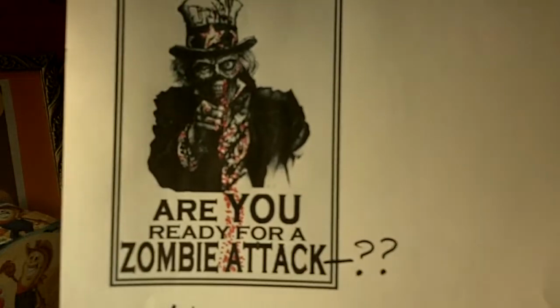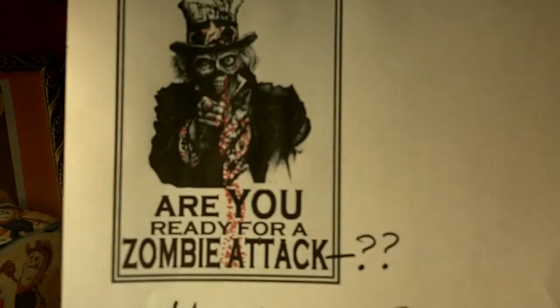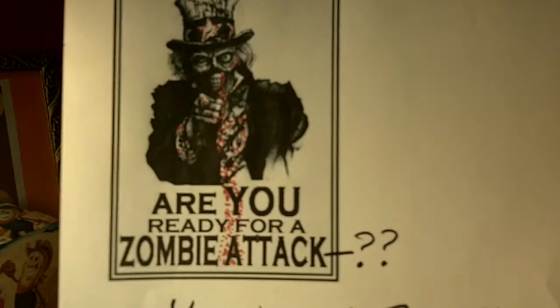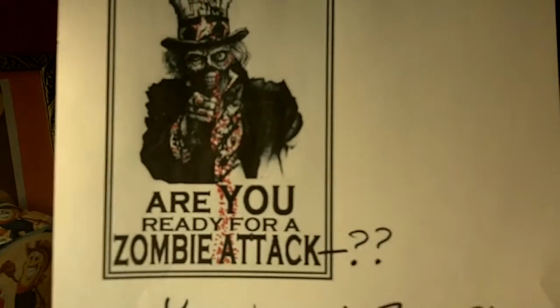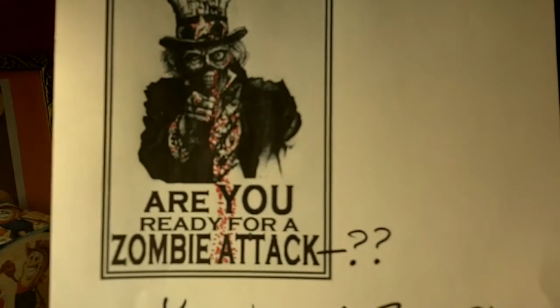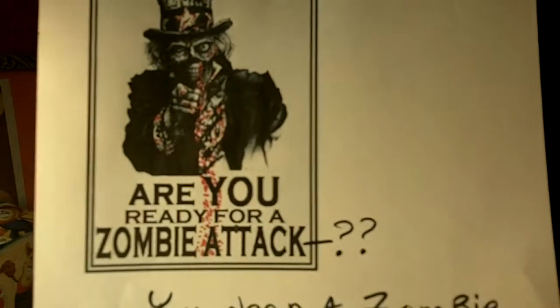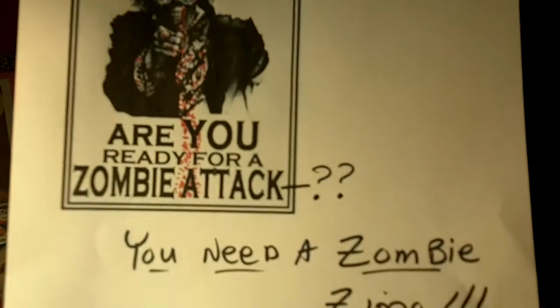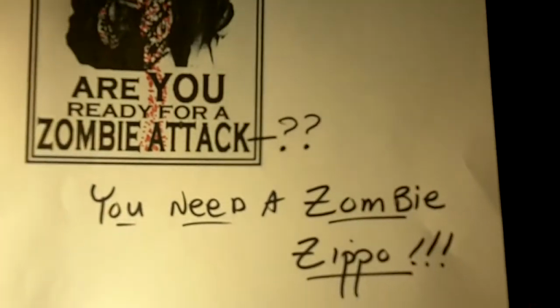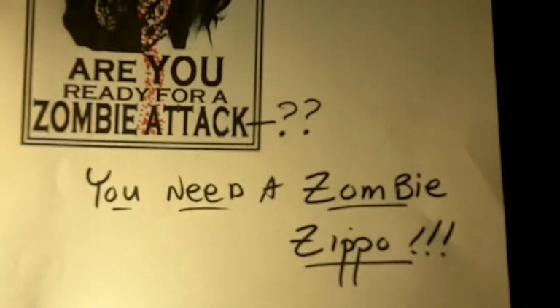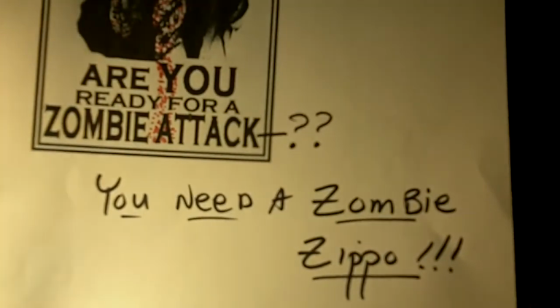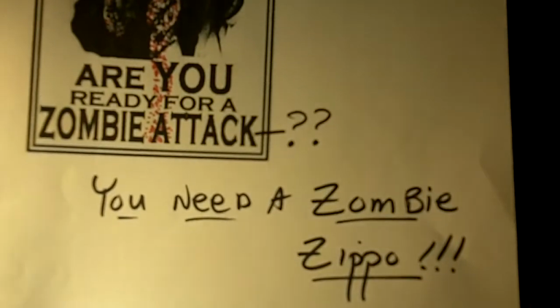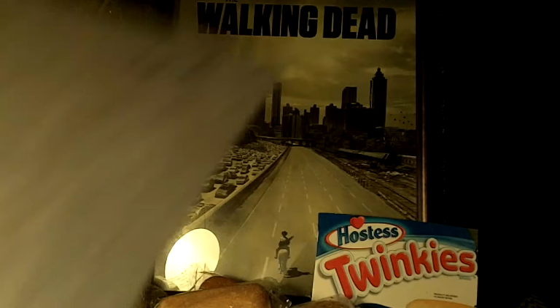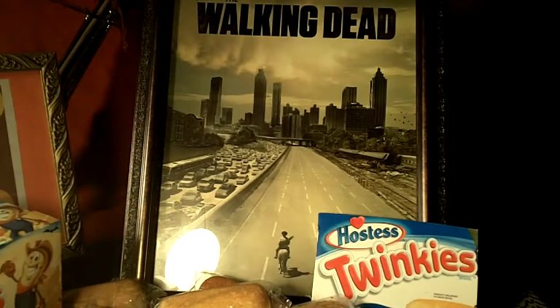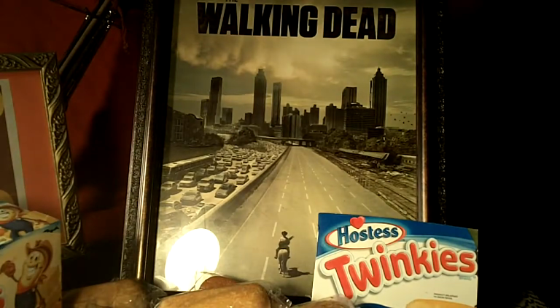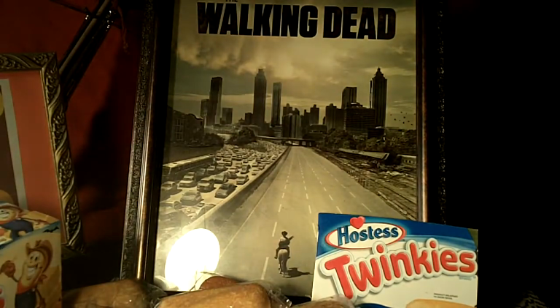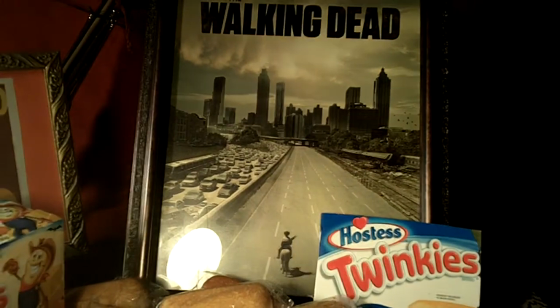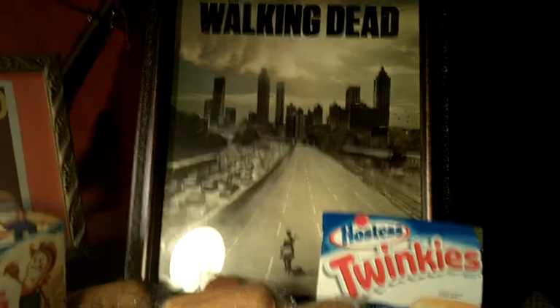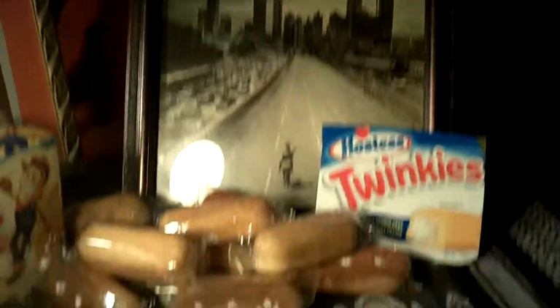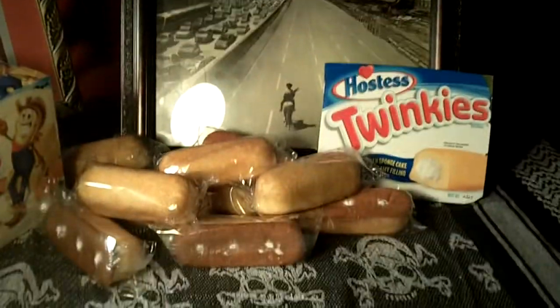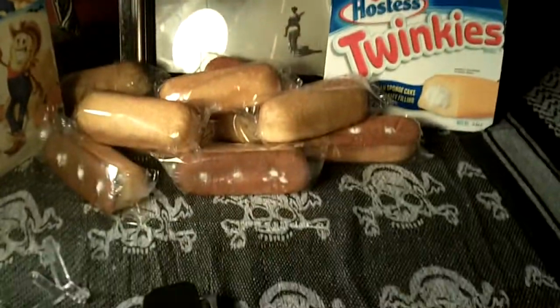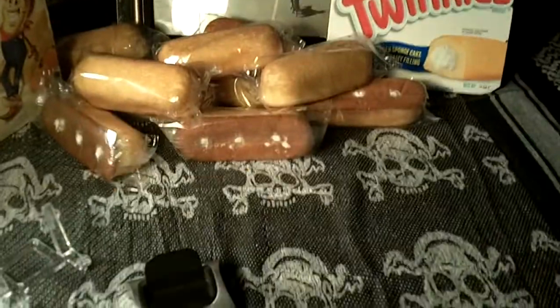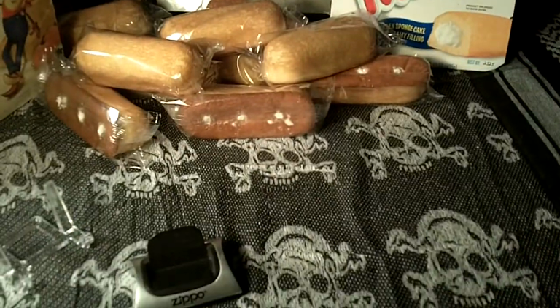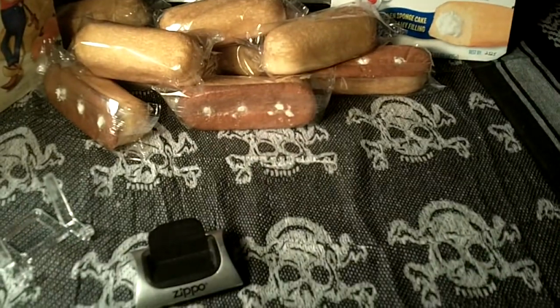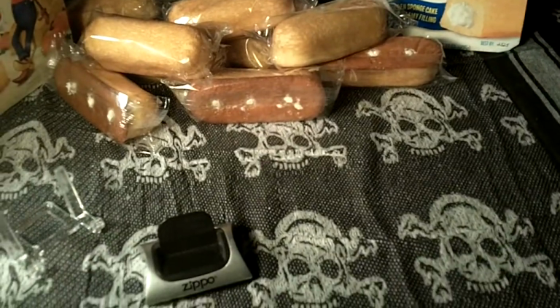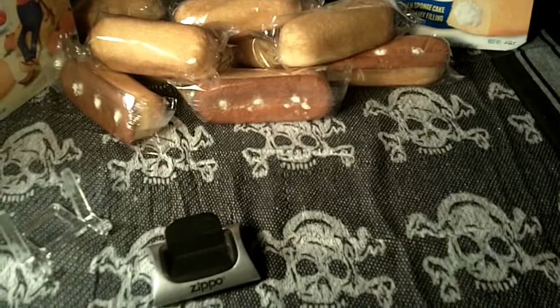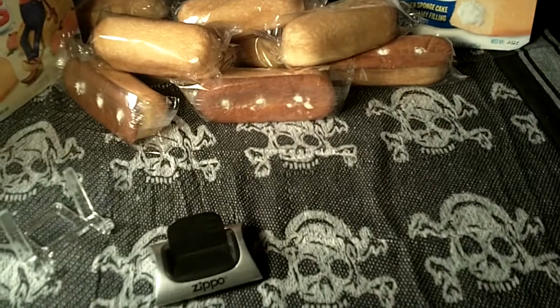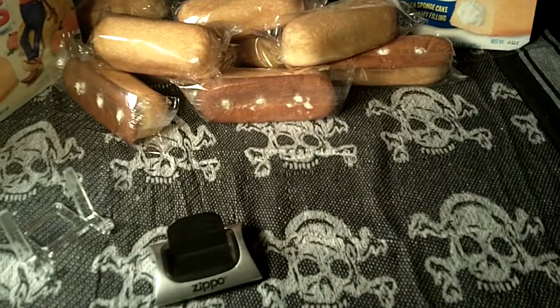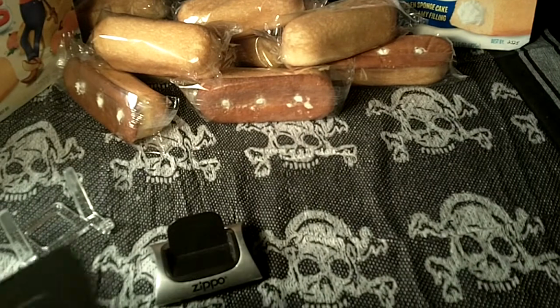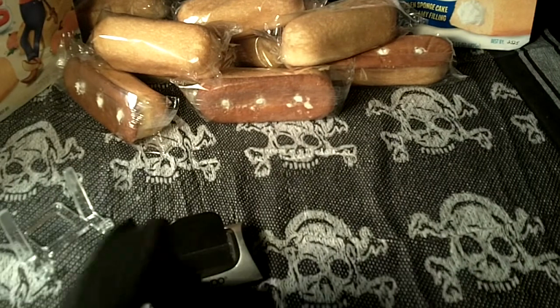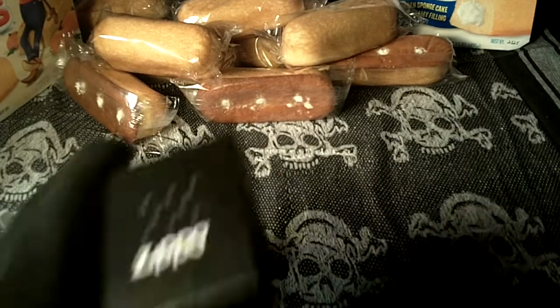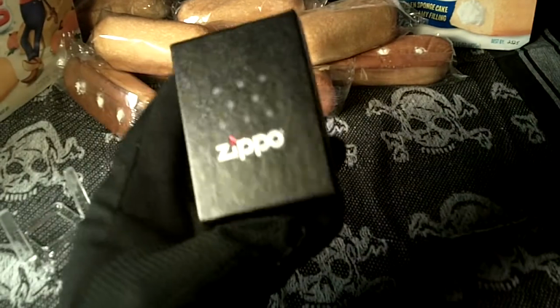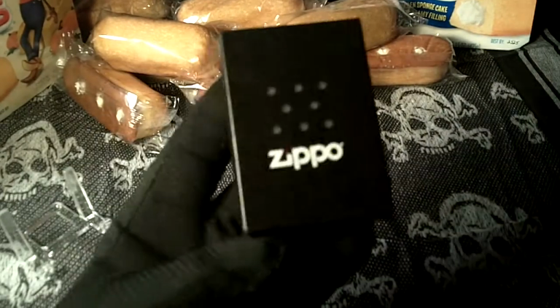Alright, are you ready for a zombie attack? If you're not, you need a Zombie Zippo. And here's one of the best ones that I've found. I just don't know where all those Twinkies came from. Anyway, let's take a look at this Zippo.